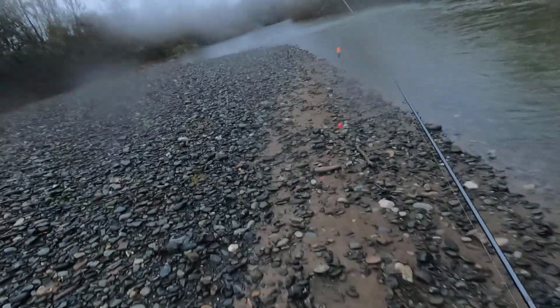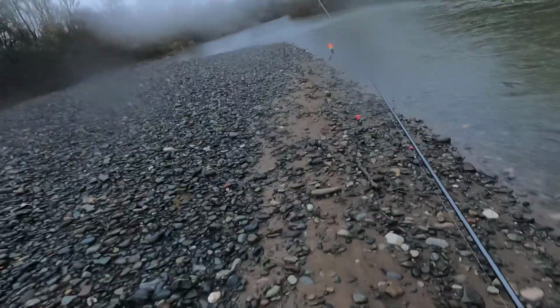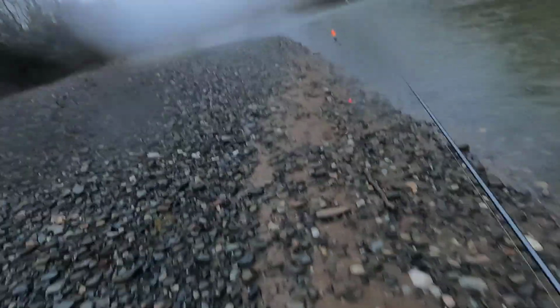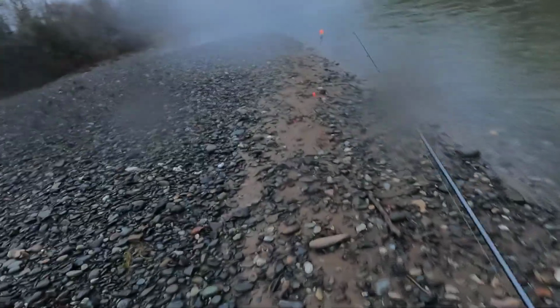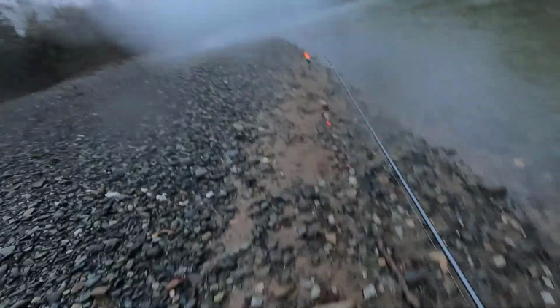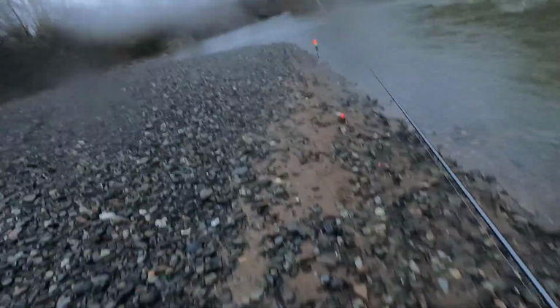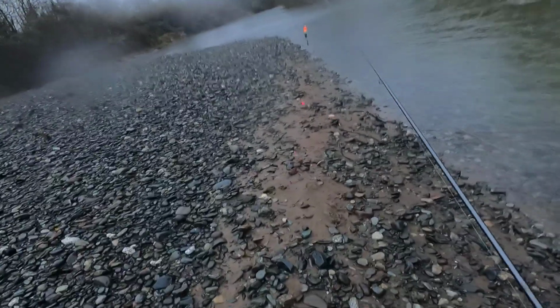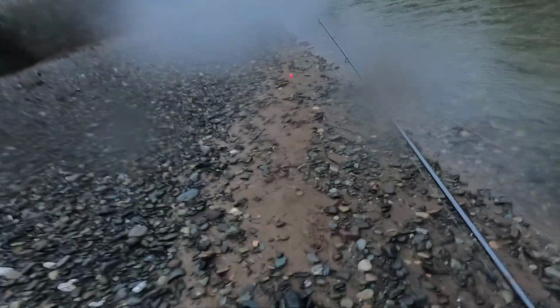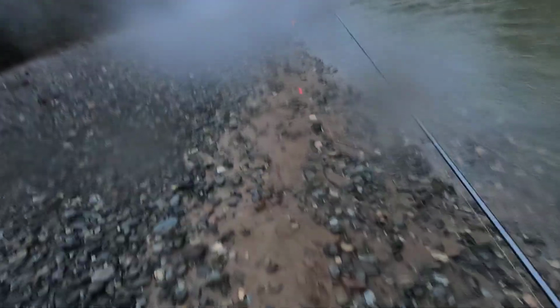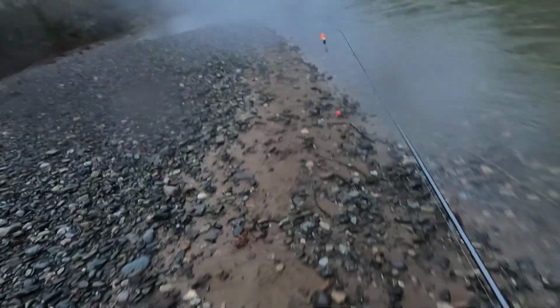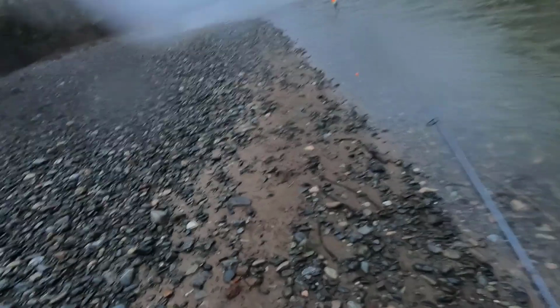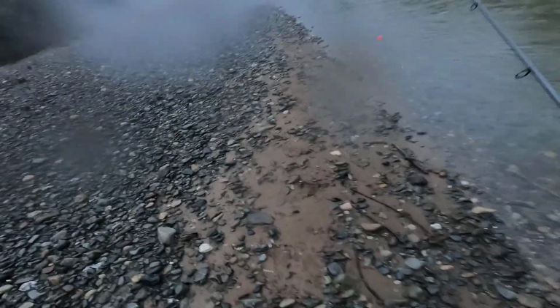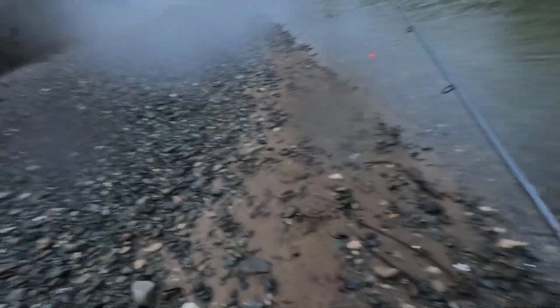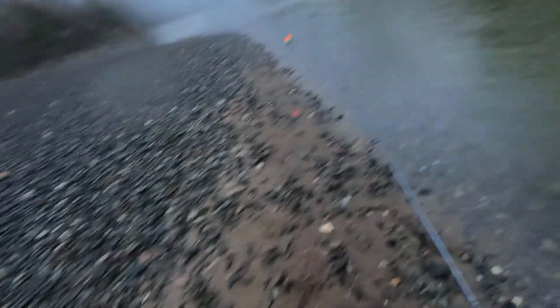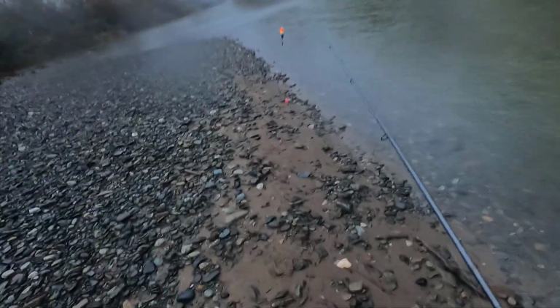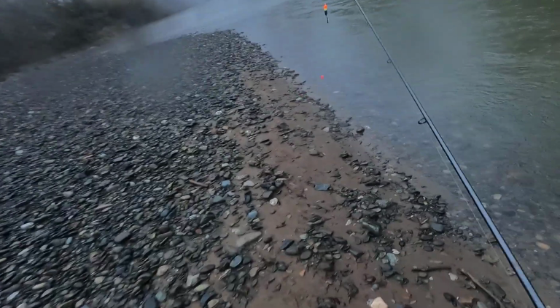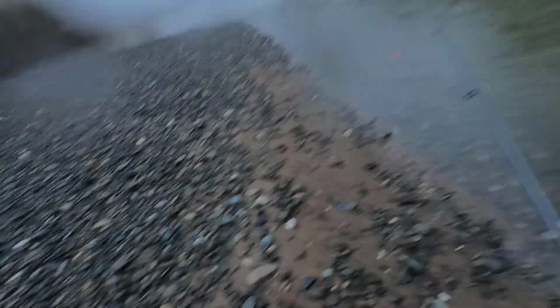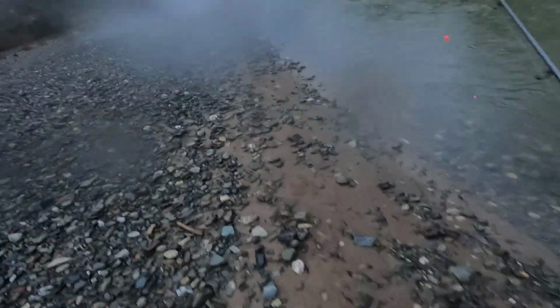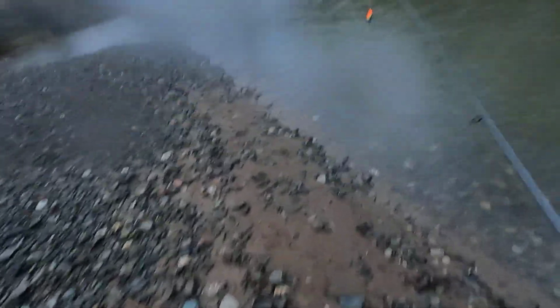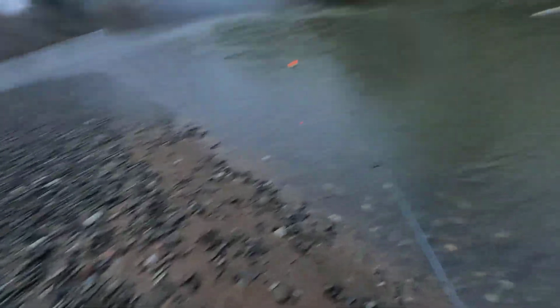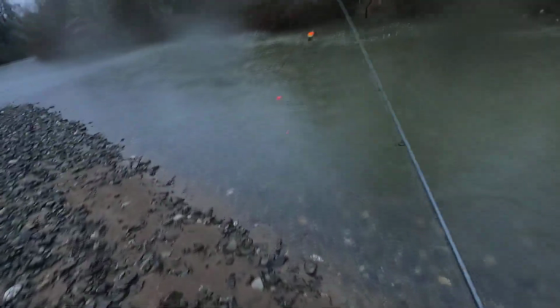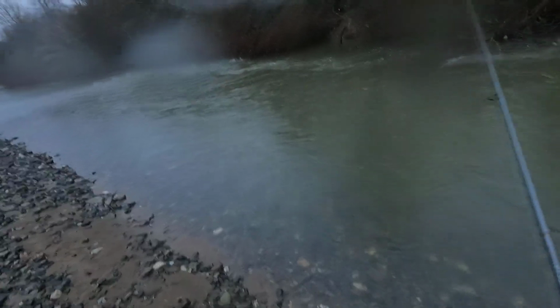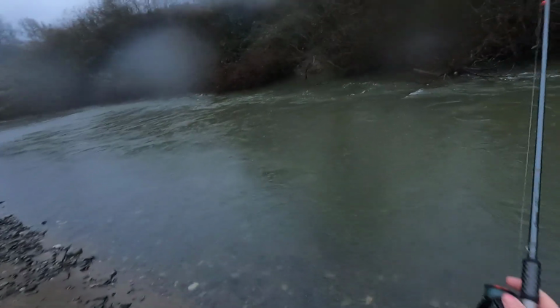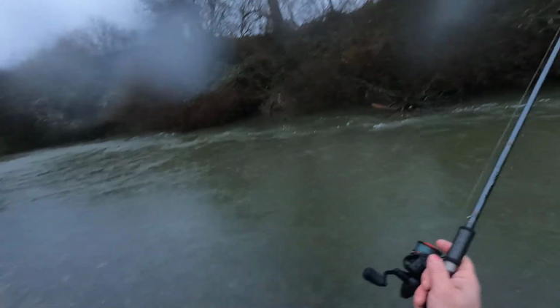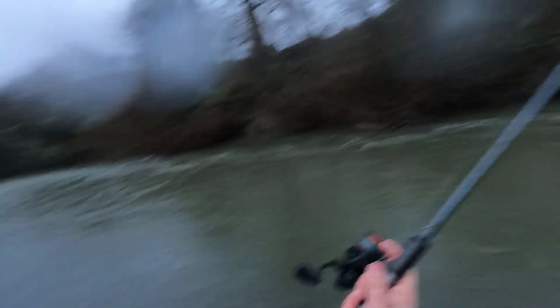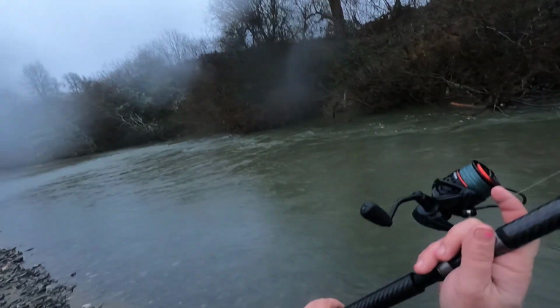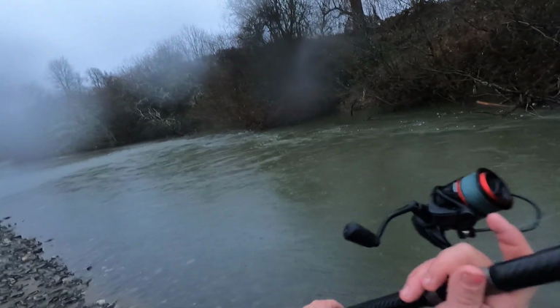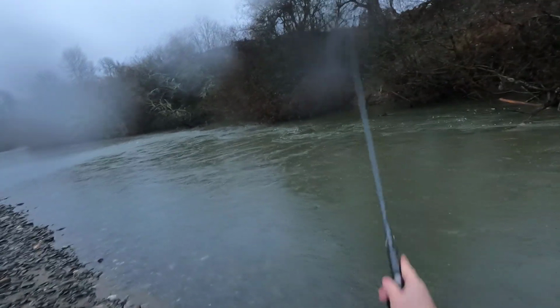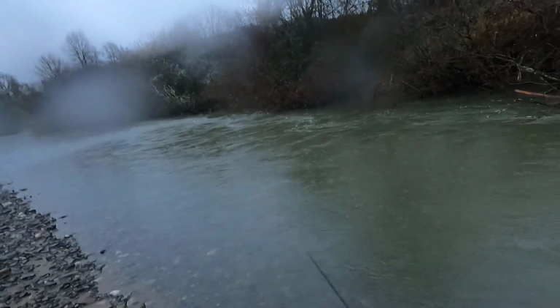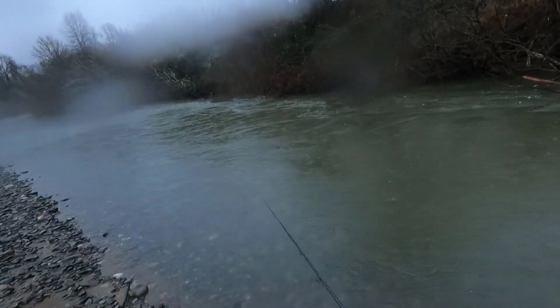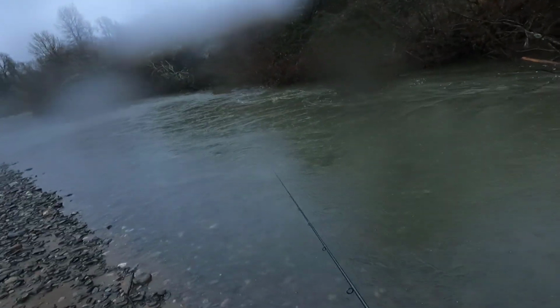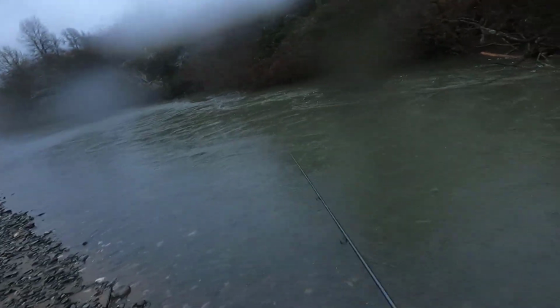I don't do it — I haven't noticed too much of a difference. Some people swear by it, so if it works for you, there you go. We're gonna flip out off the edge of the seam.